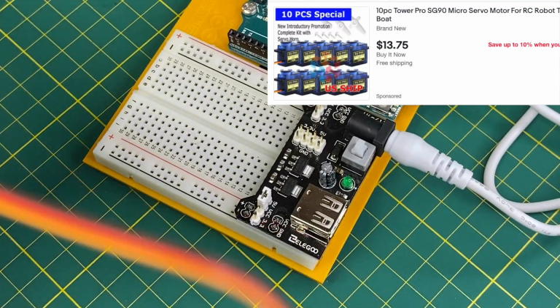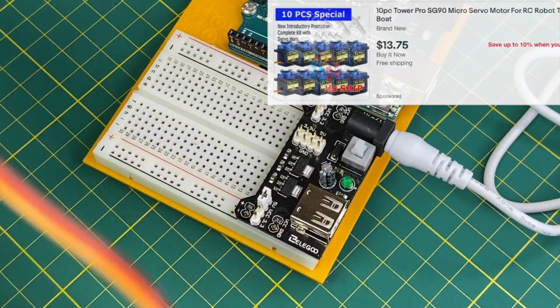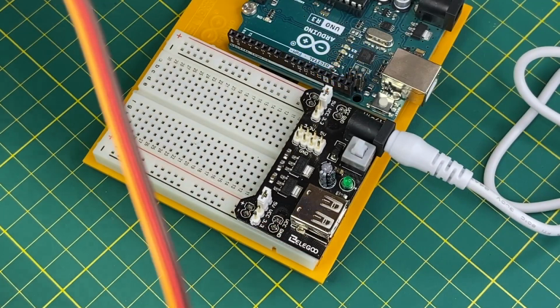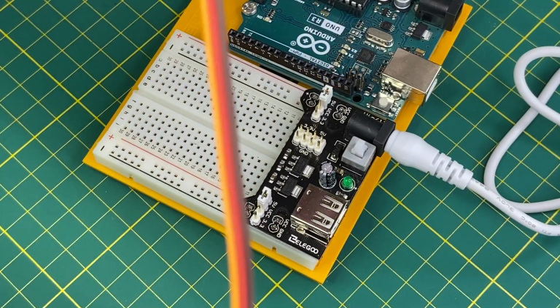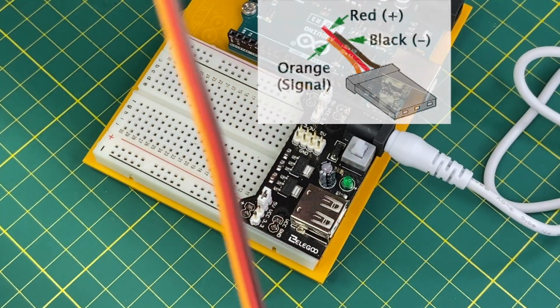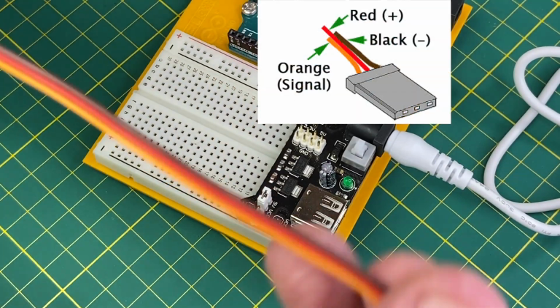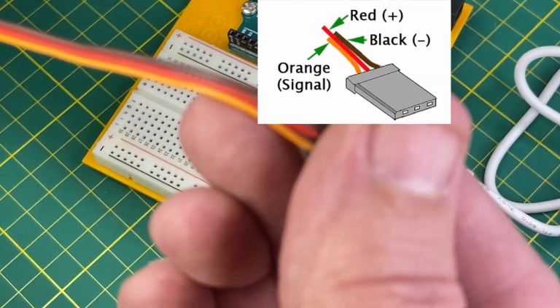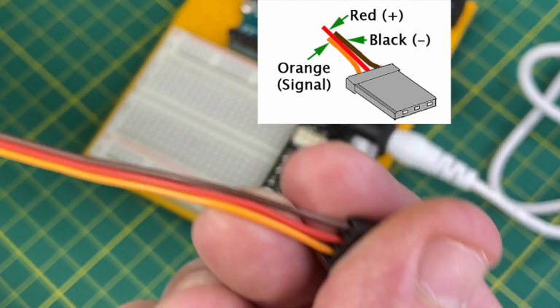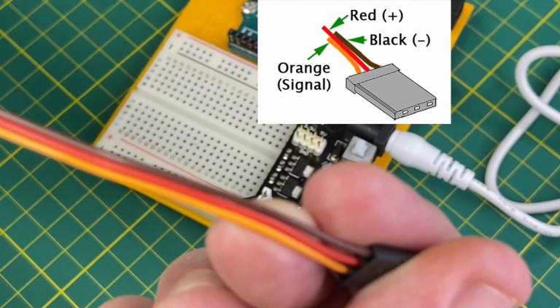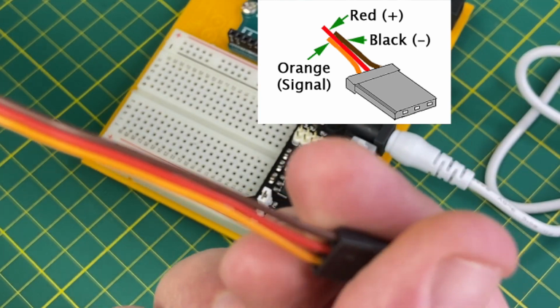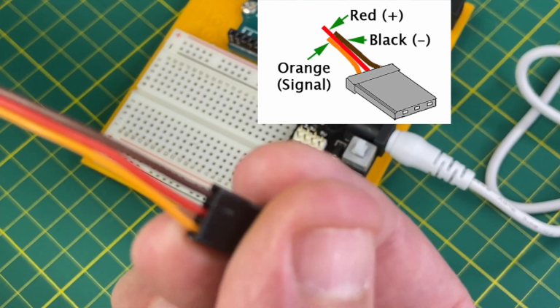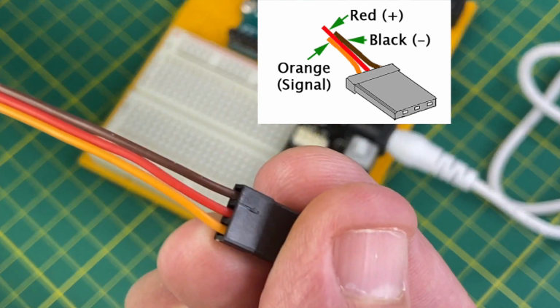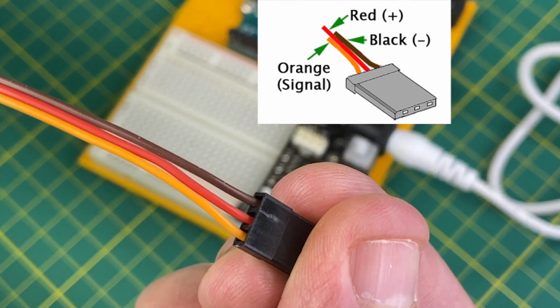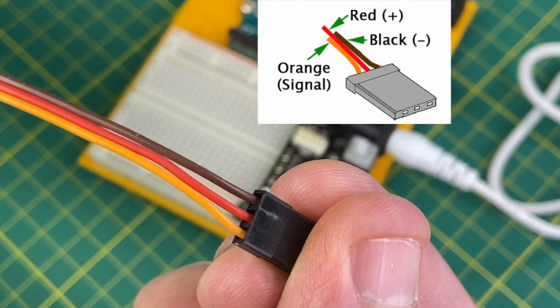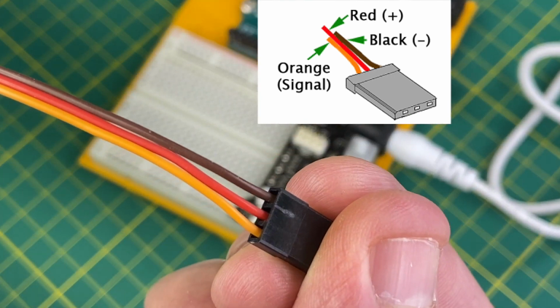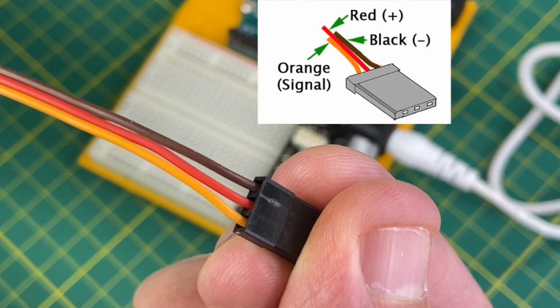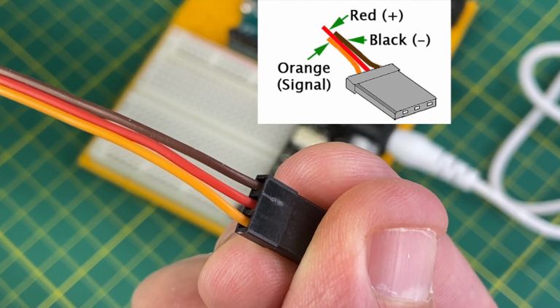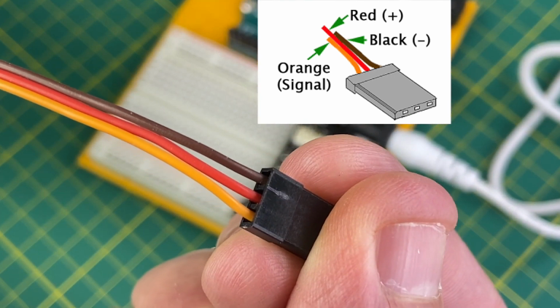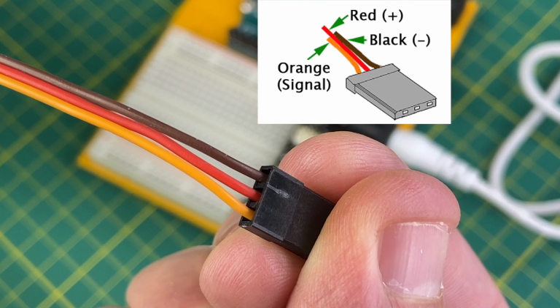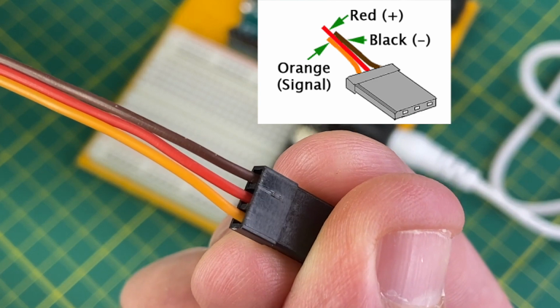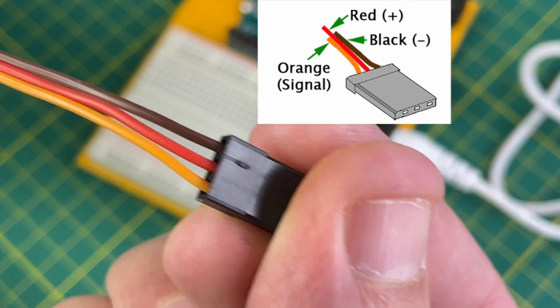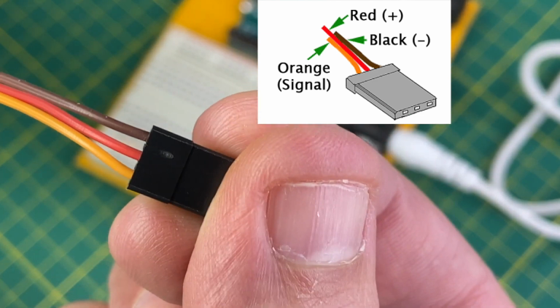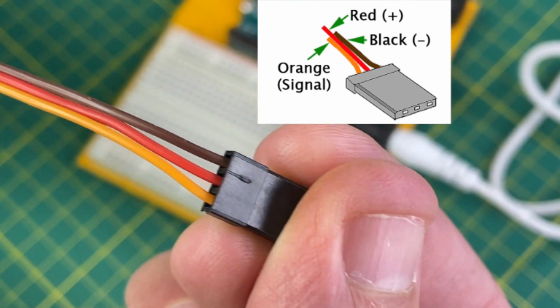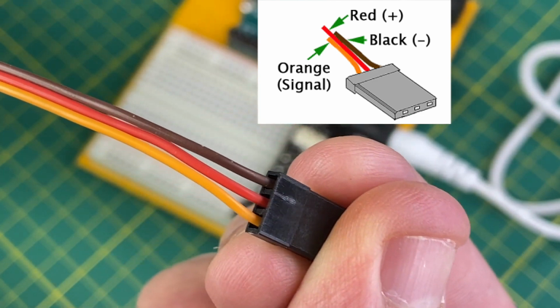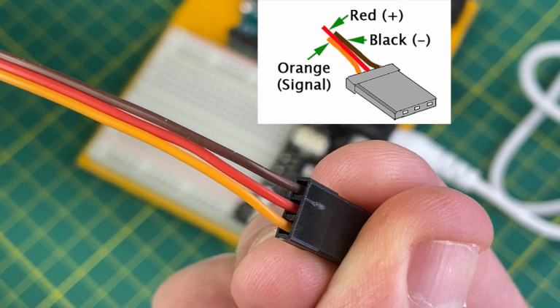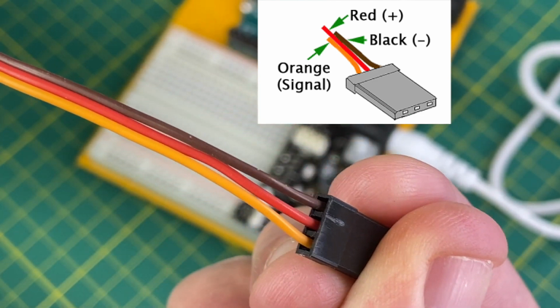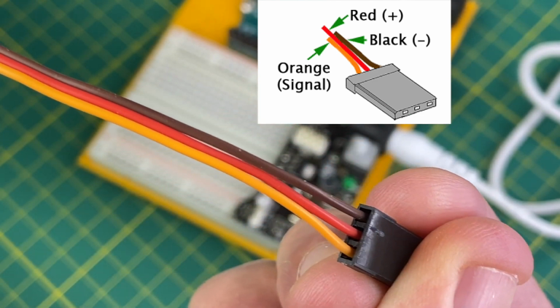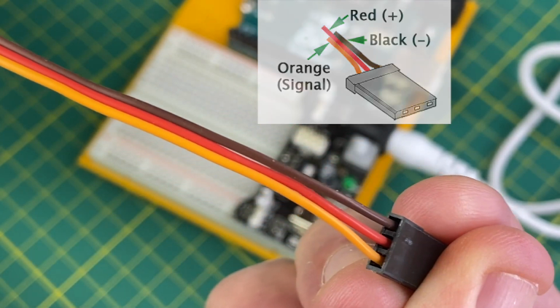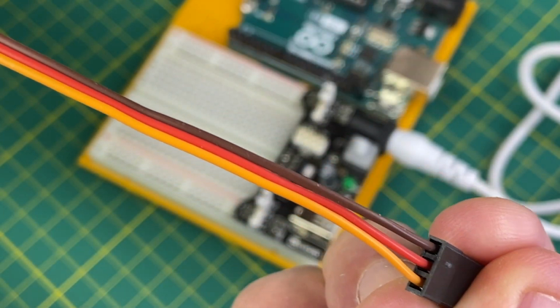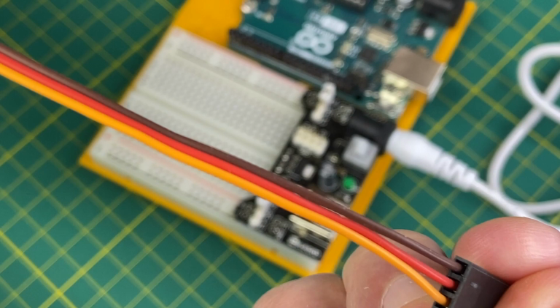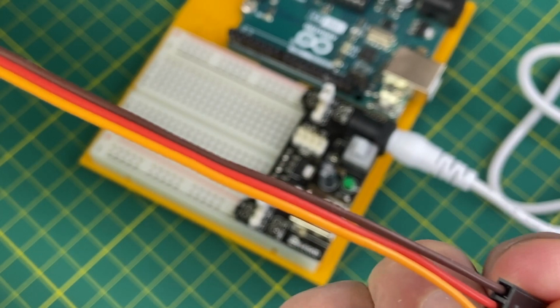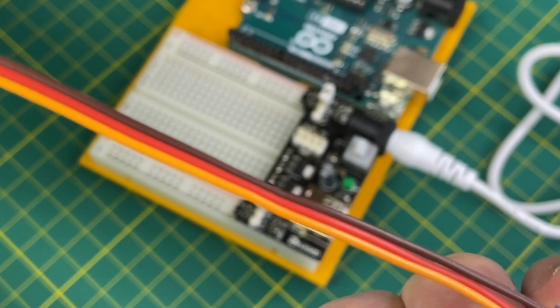If we take a quick look at the wiring of the servo, there are brown, red, and orange wires. Brown goes to ground, red goes to power, and orange is the signal wire, attaching to one of the I/O pins on the Arduino.